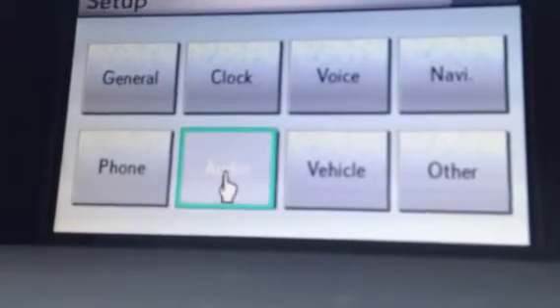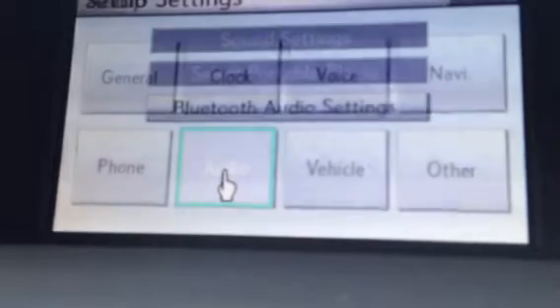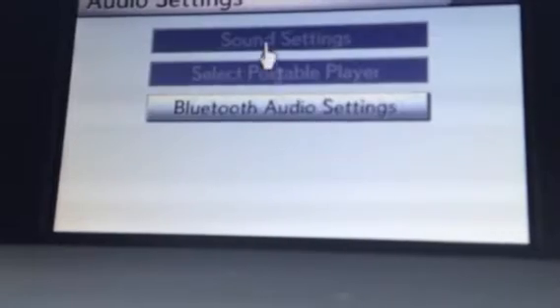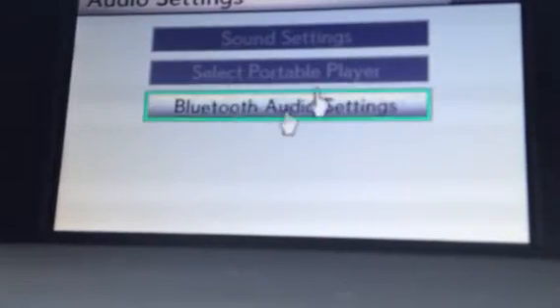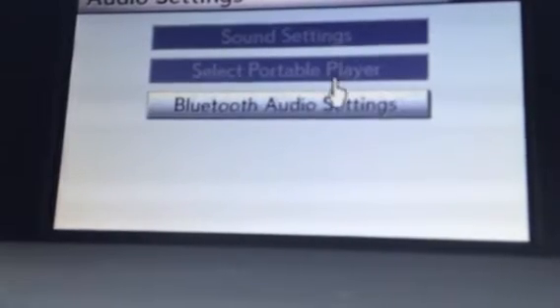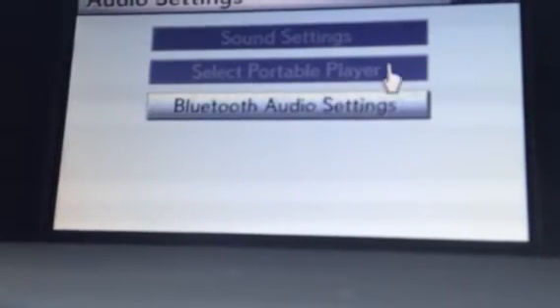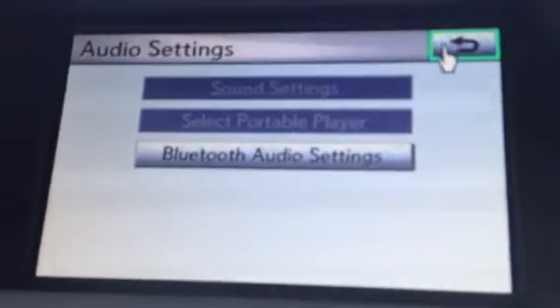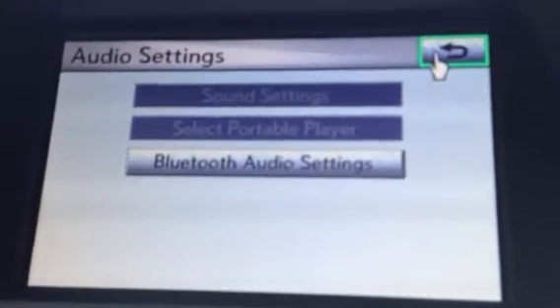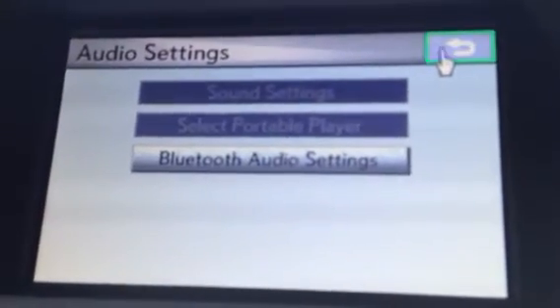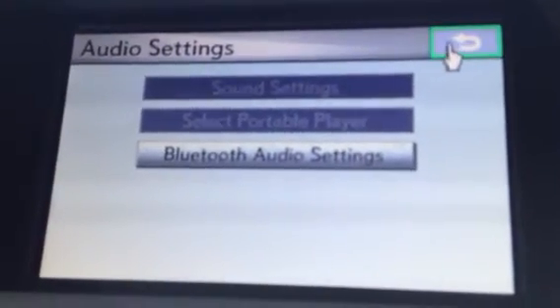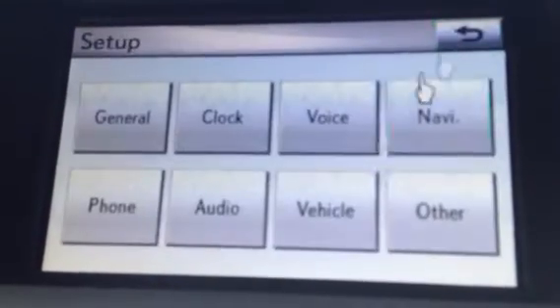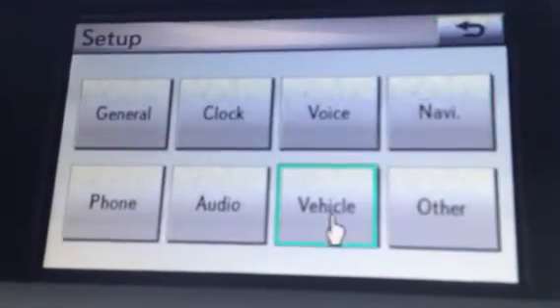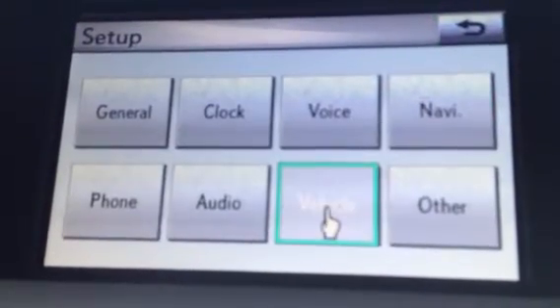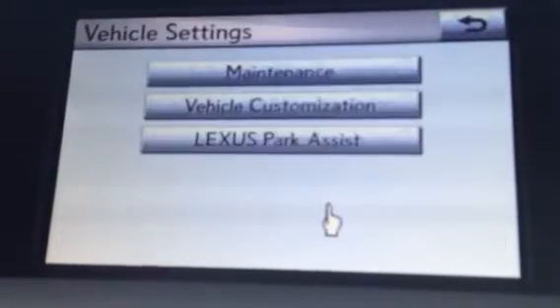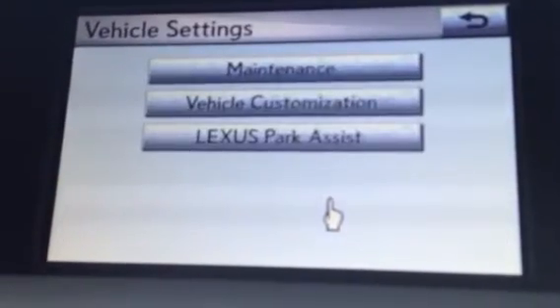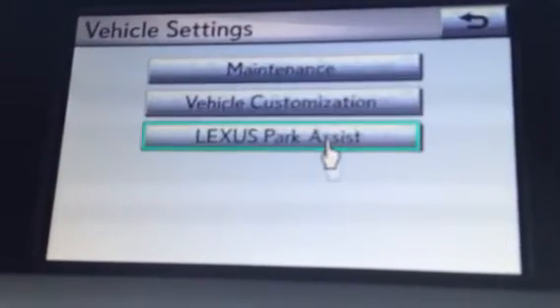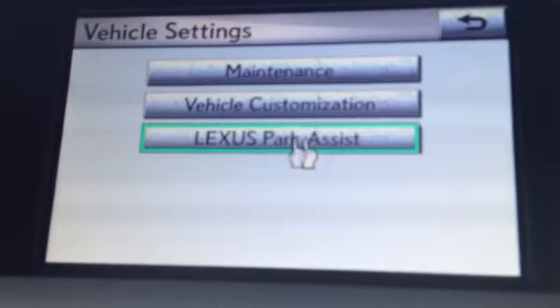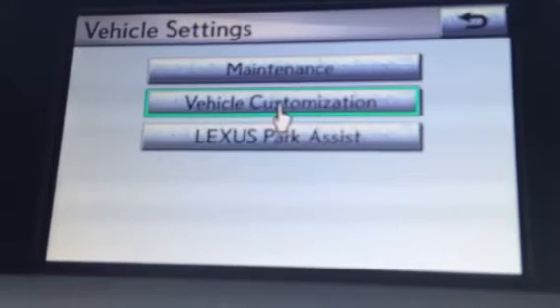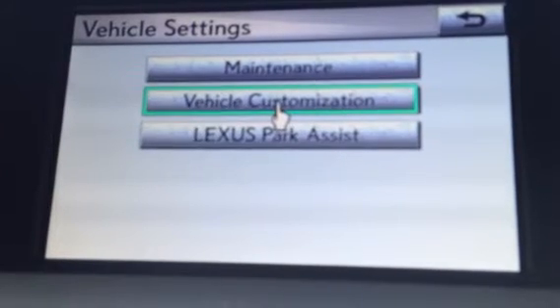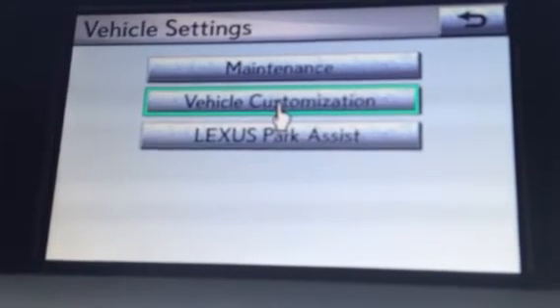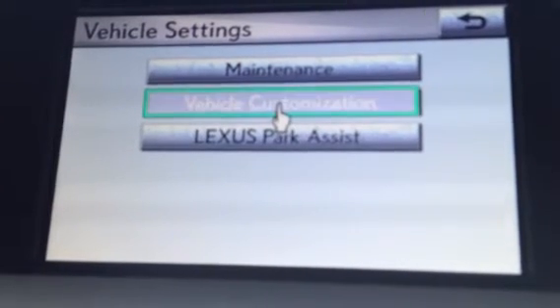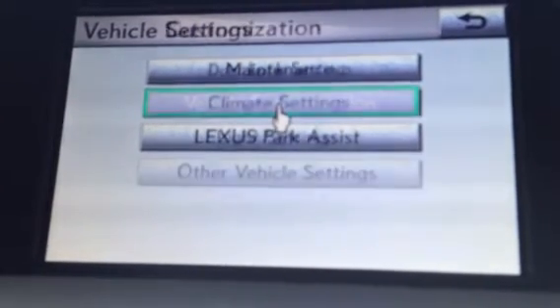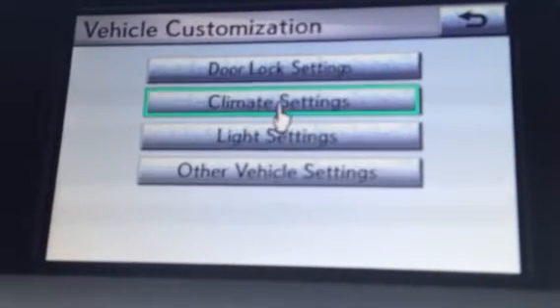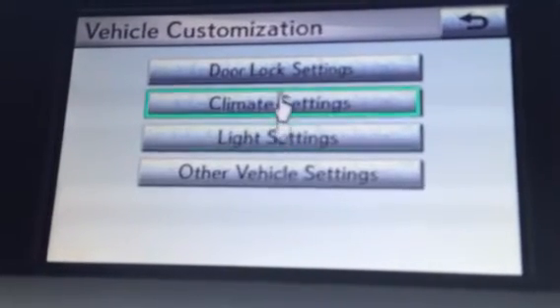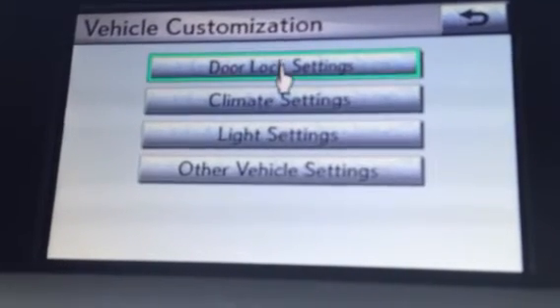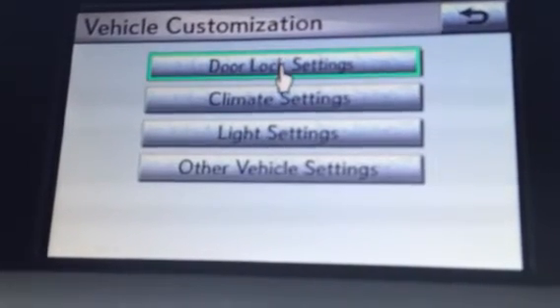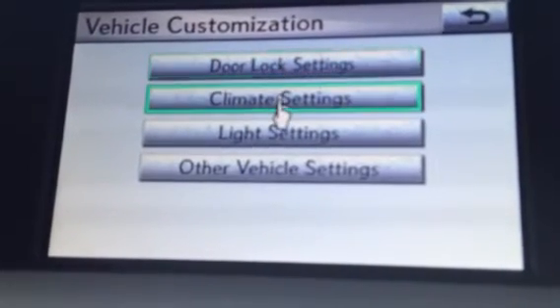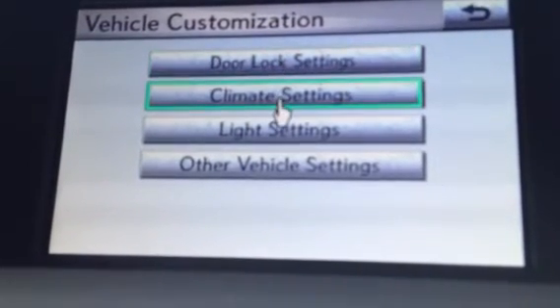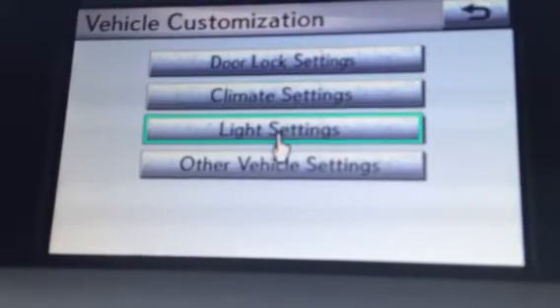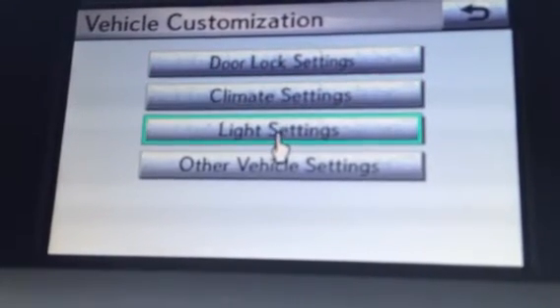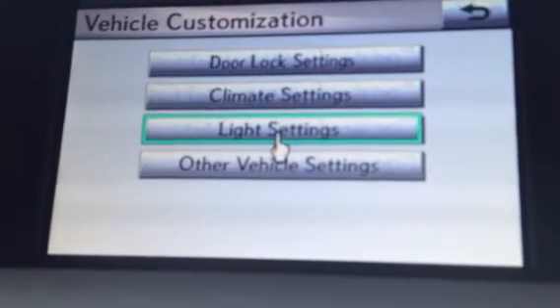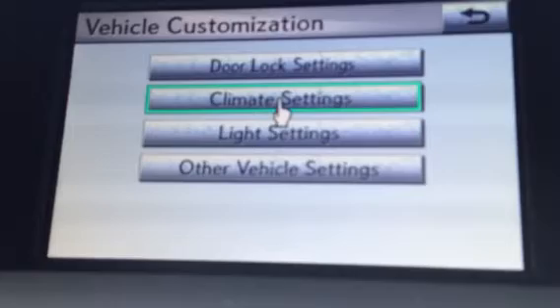Under audio, go in and do all of your audio settings and your Bluetooth audio. Vehicle is a really great one as well. When you hit vehicle customization, you can change the door lock settings, the climate settings, and the light settings.